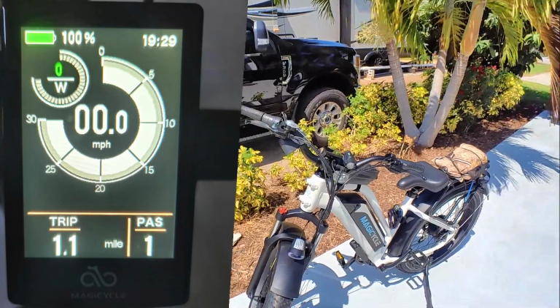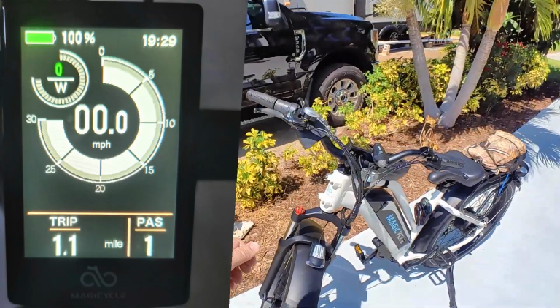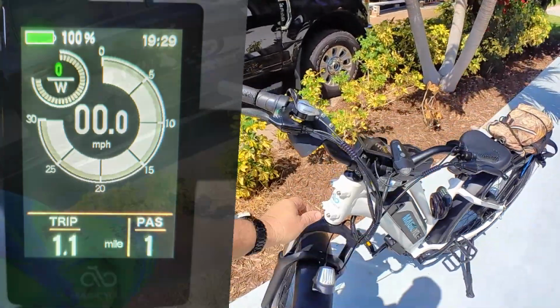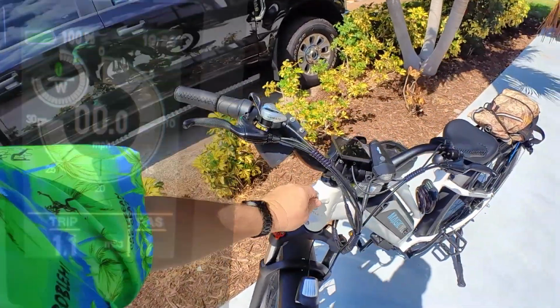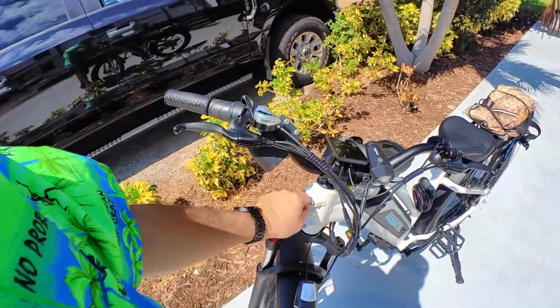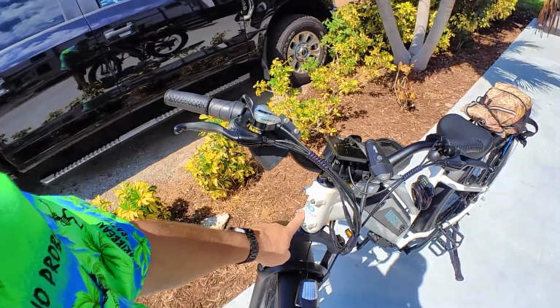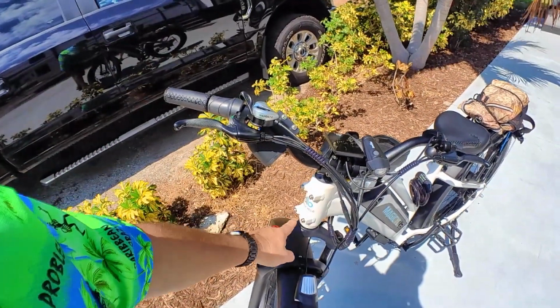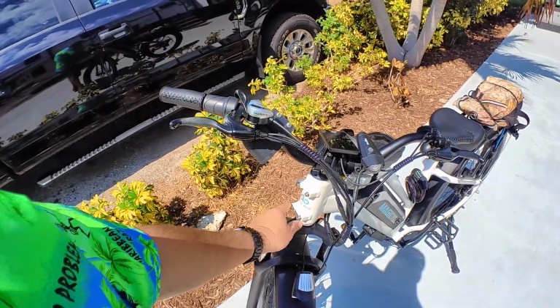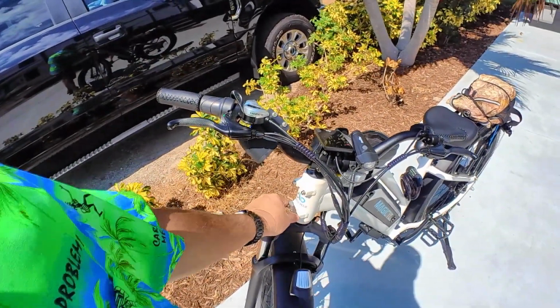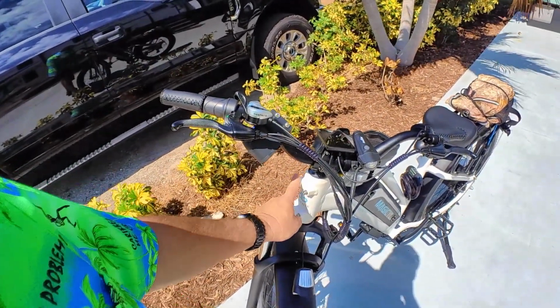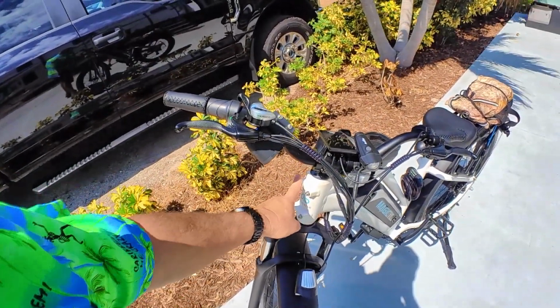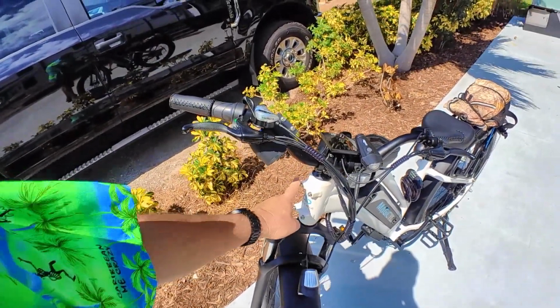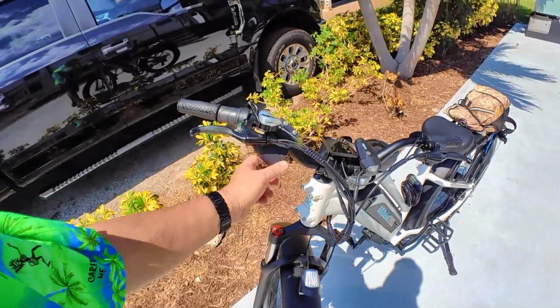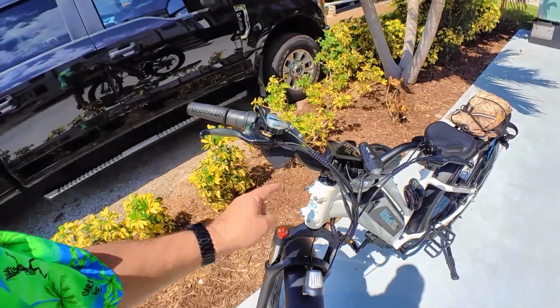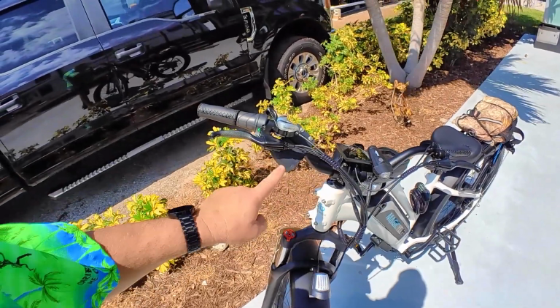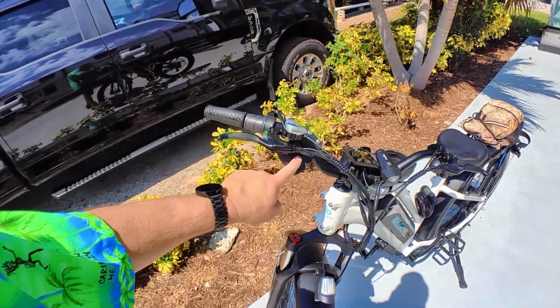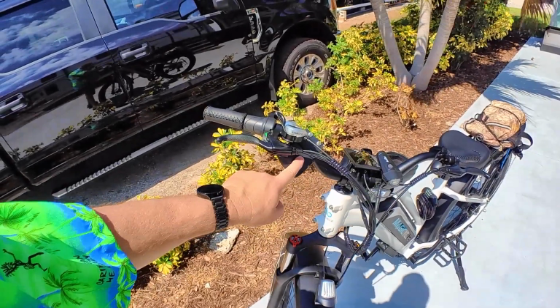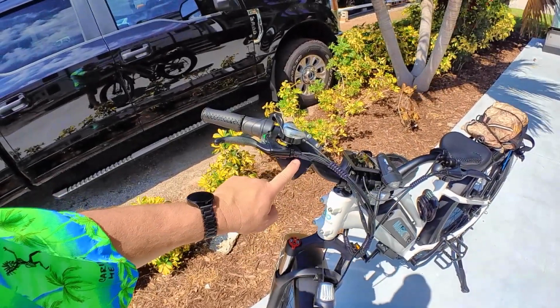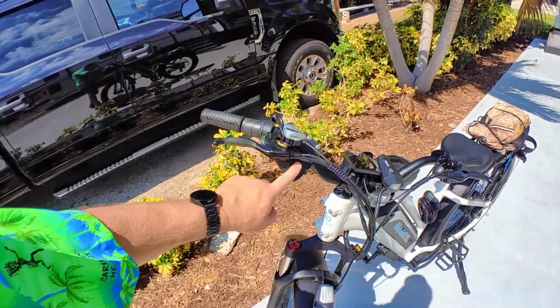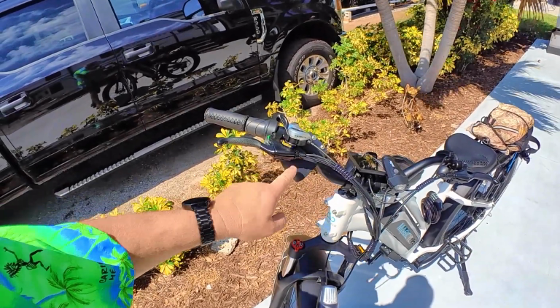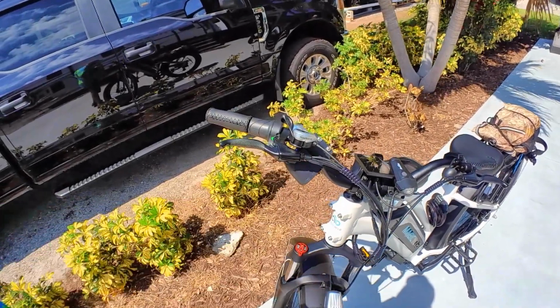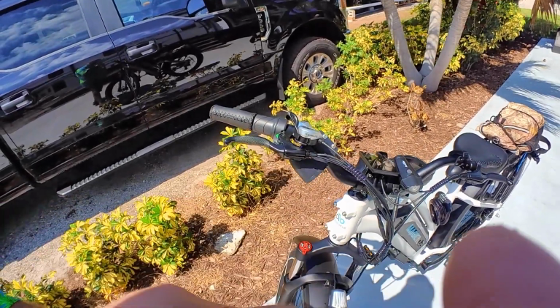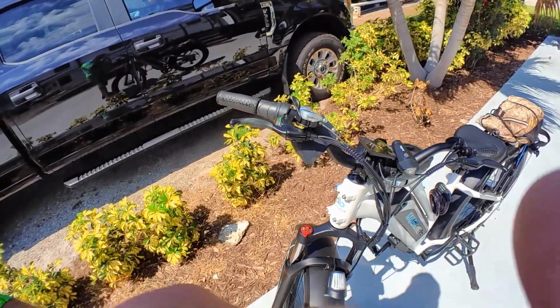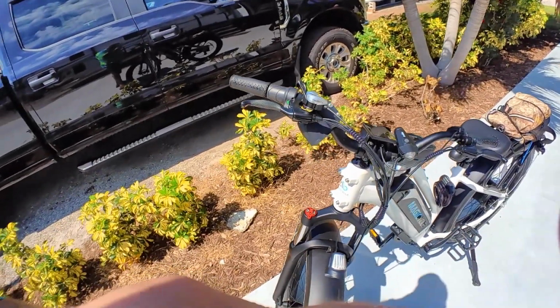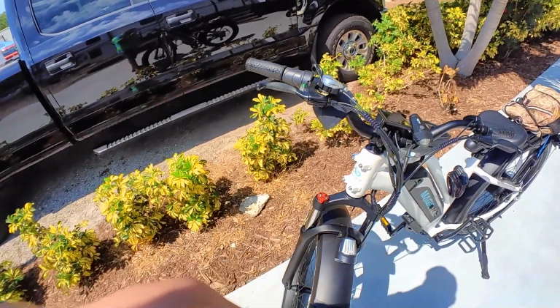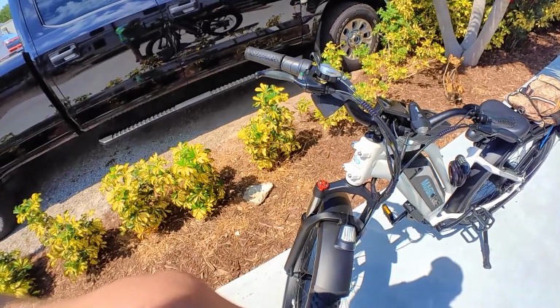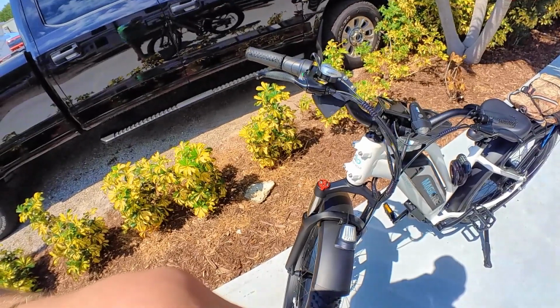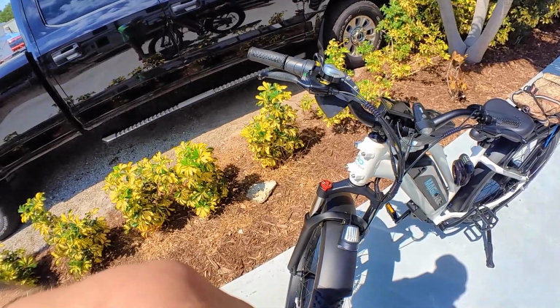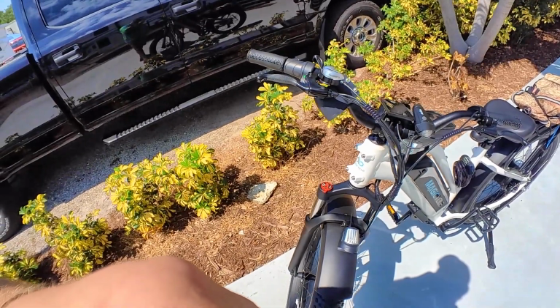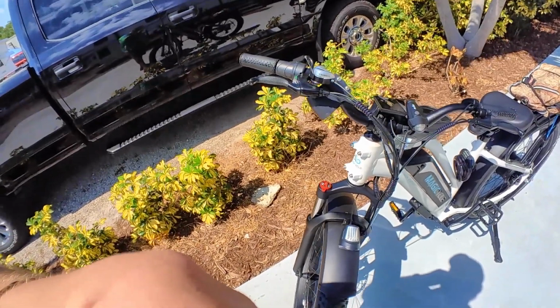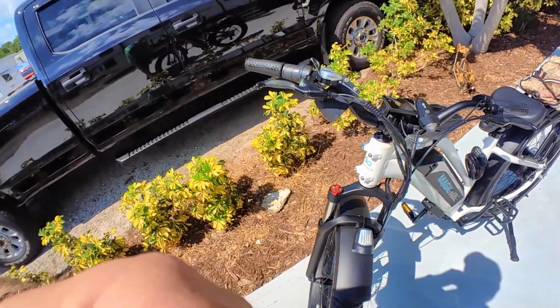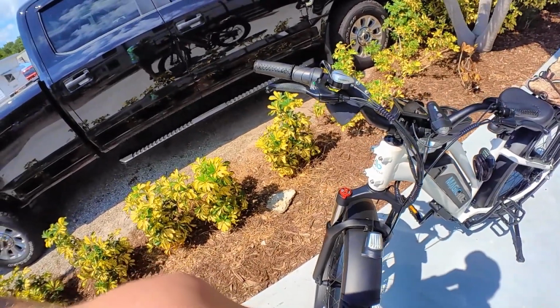I do like that you can add a front rack just like we did on our Rad Power Bikes. This is kind of cool — we didn't know how we would like that initially, but it does work, and it's very simple.